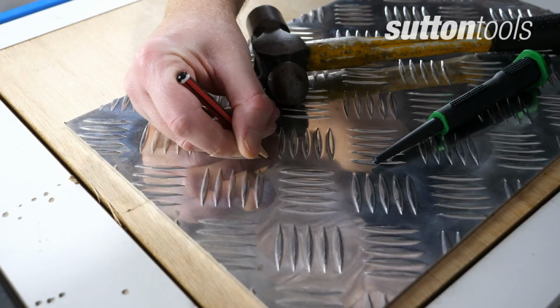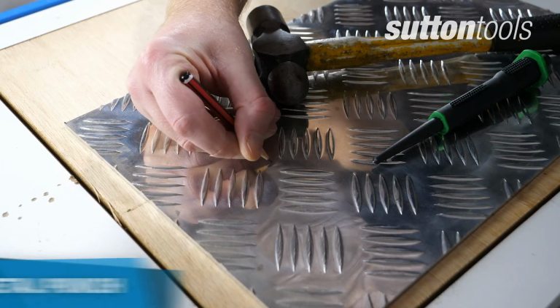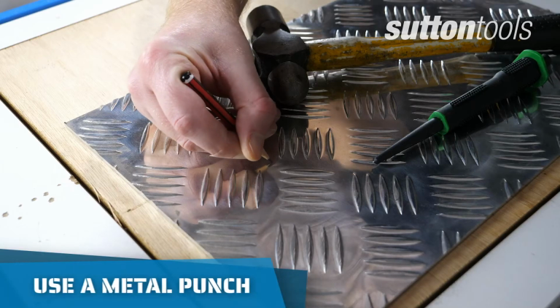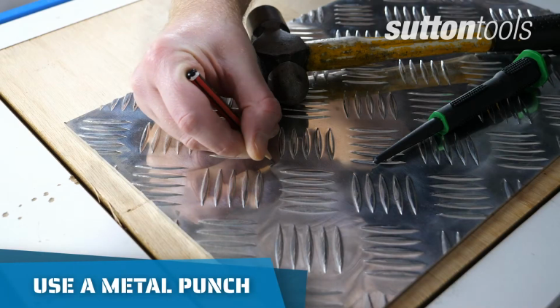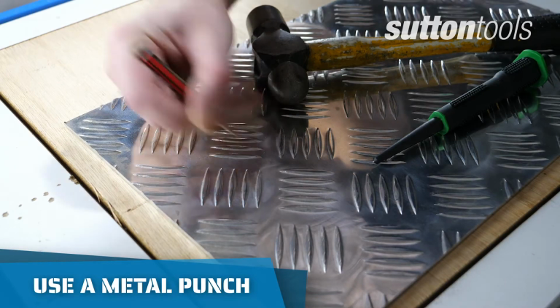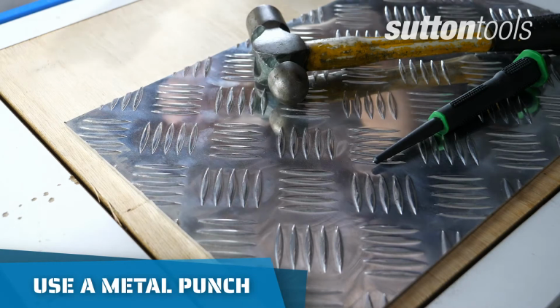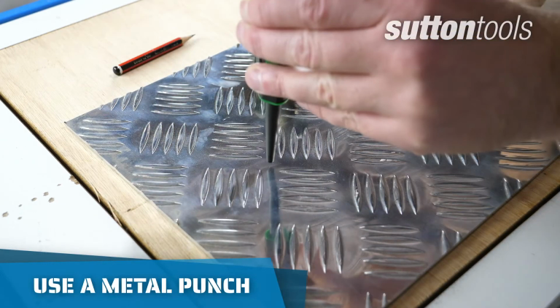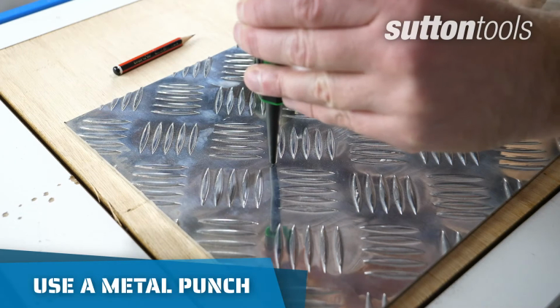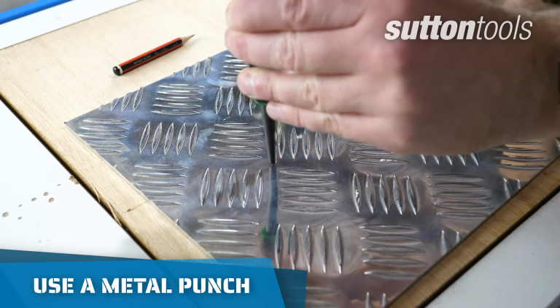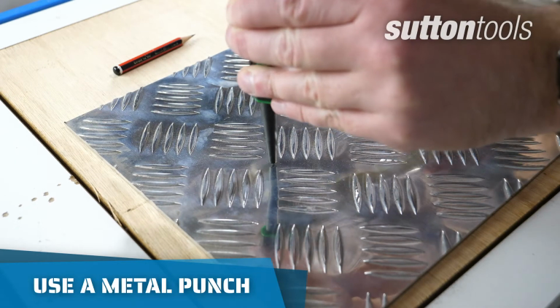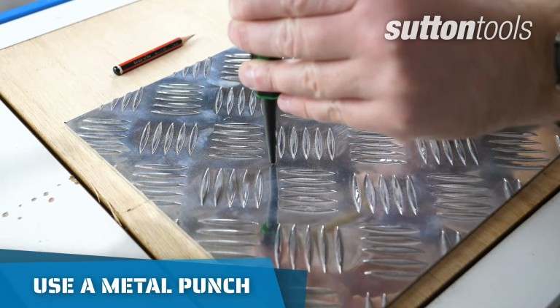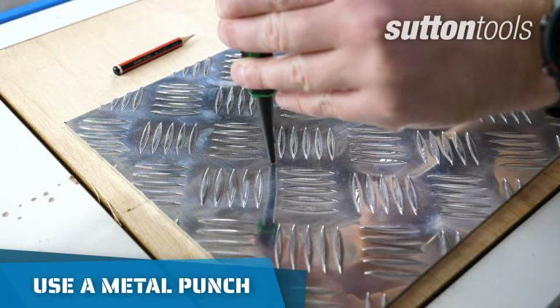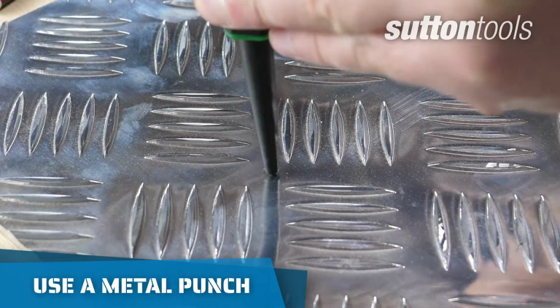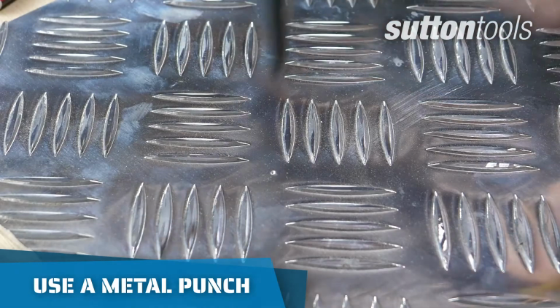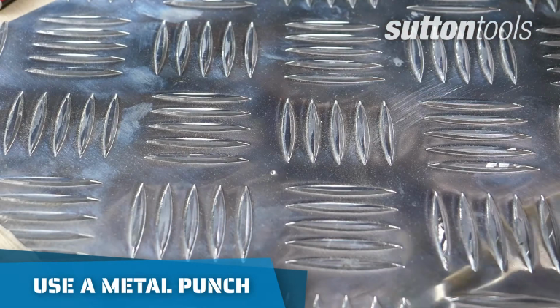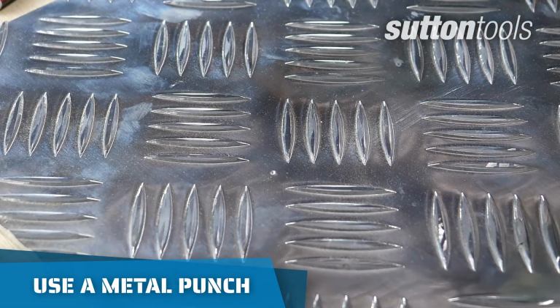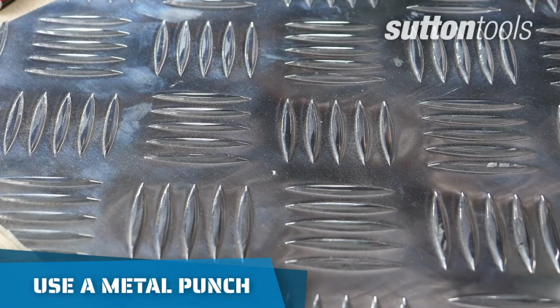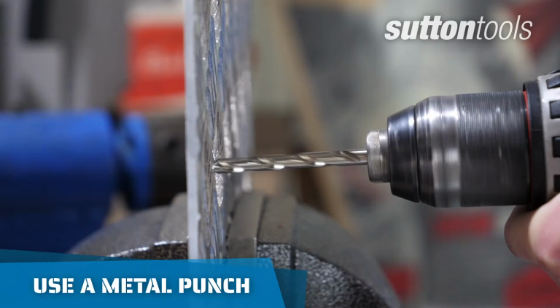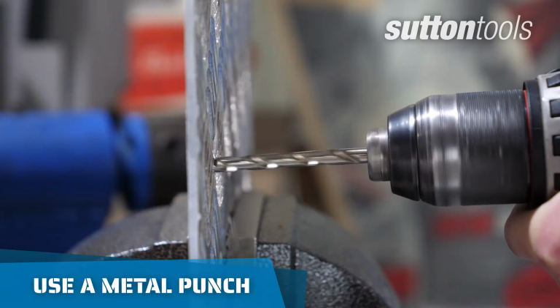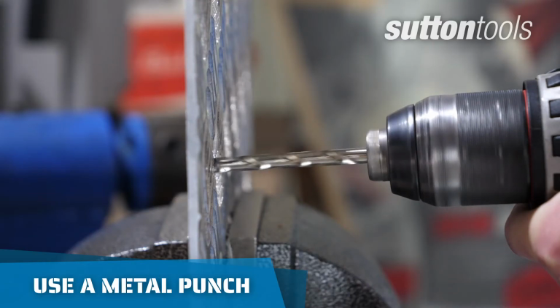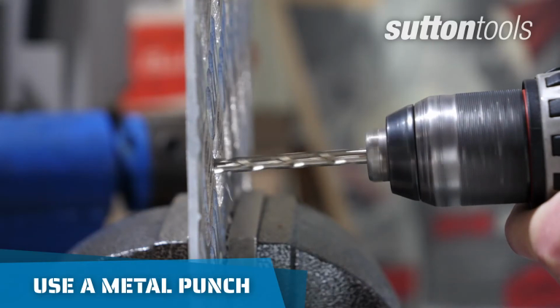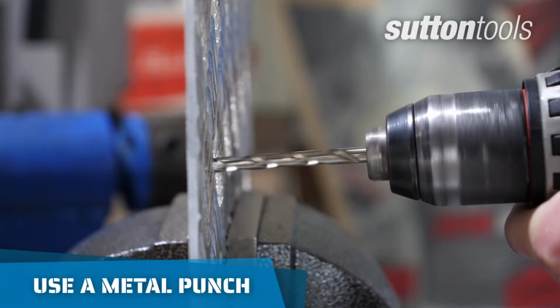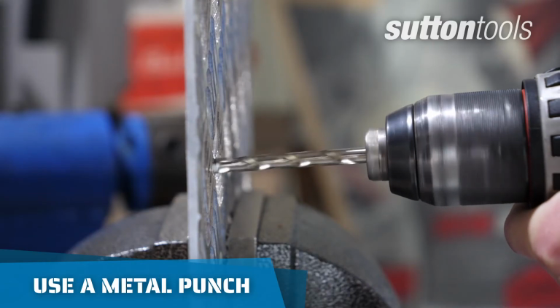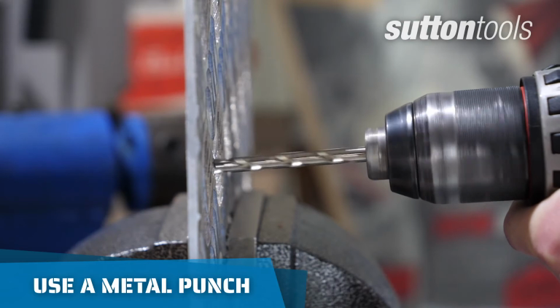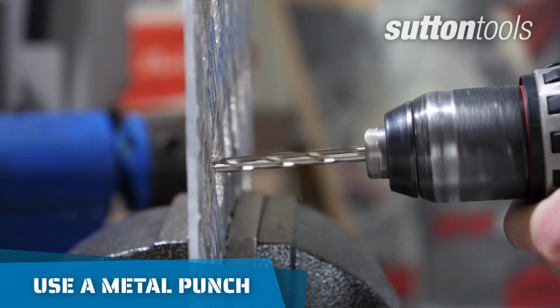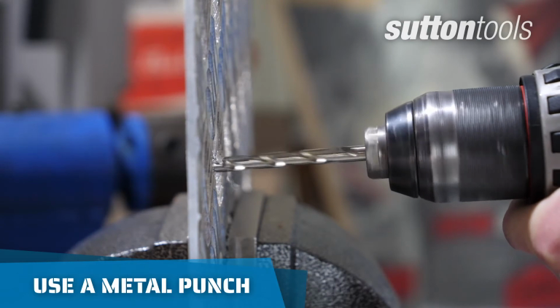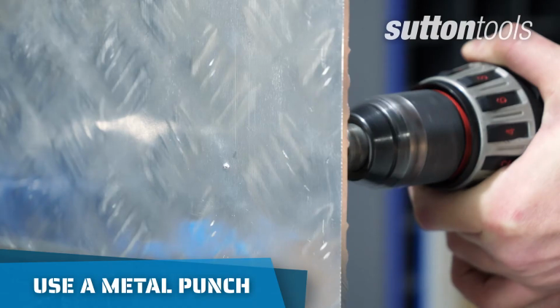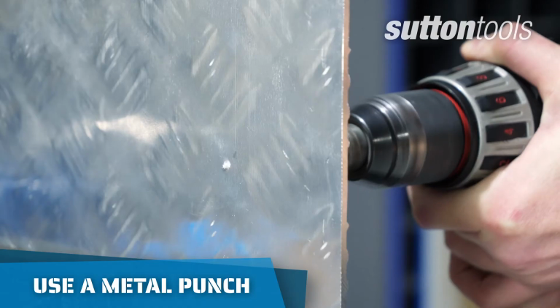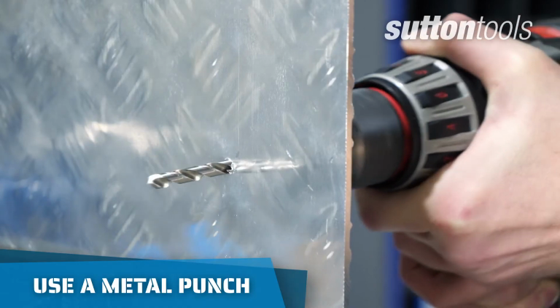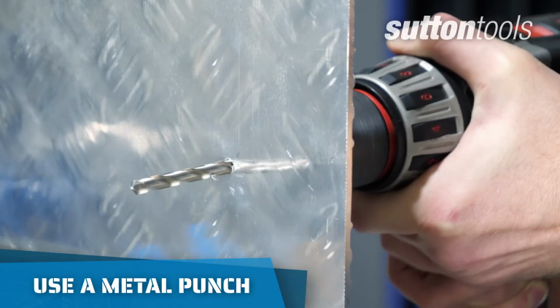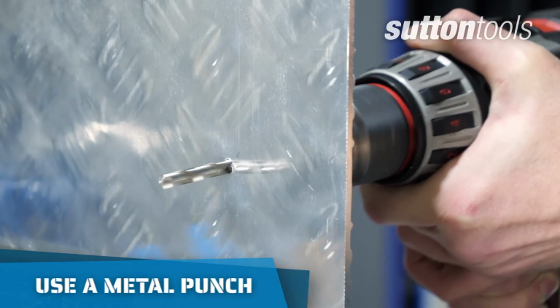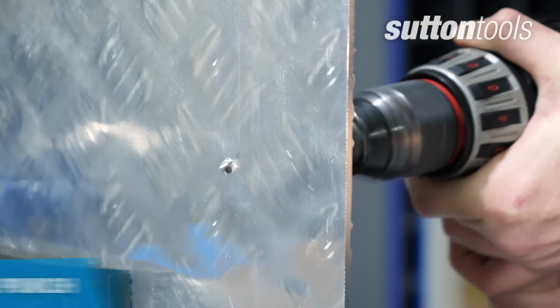Before you start drilling, mark your material and use a metal punch, which will provide a good starting point, prevent your drill from wandering and bite into the material faster.